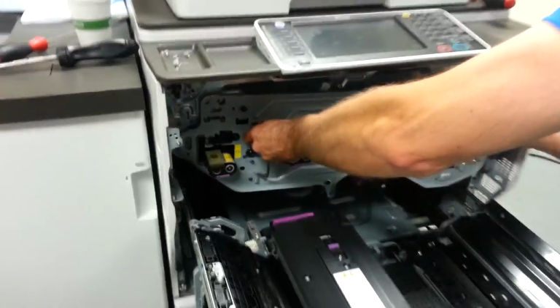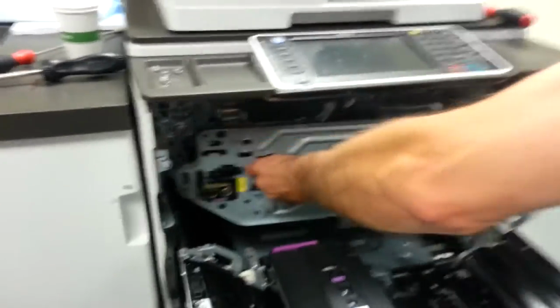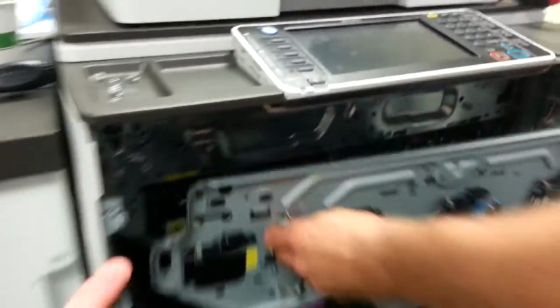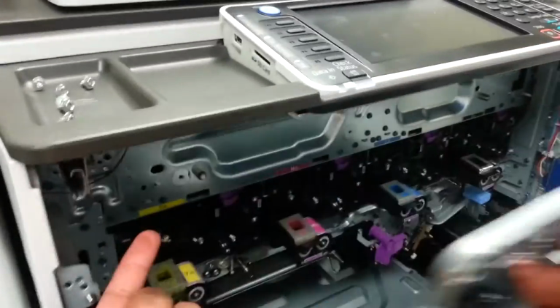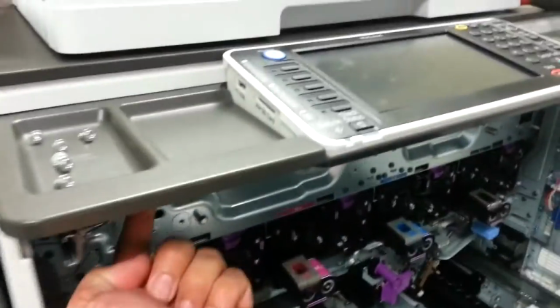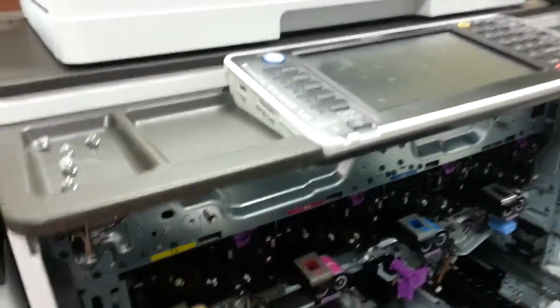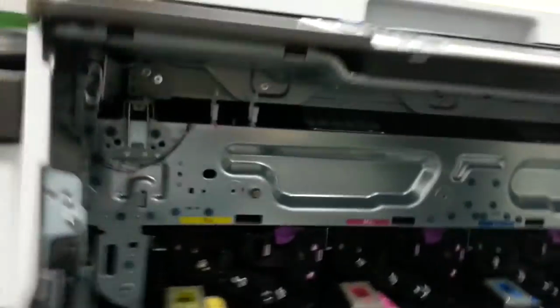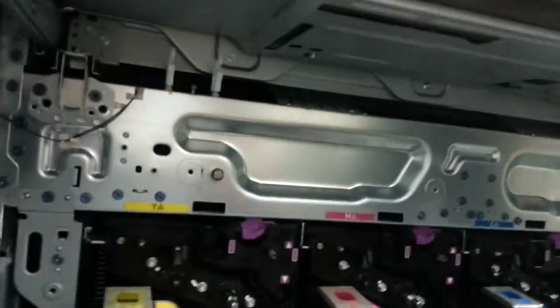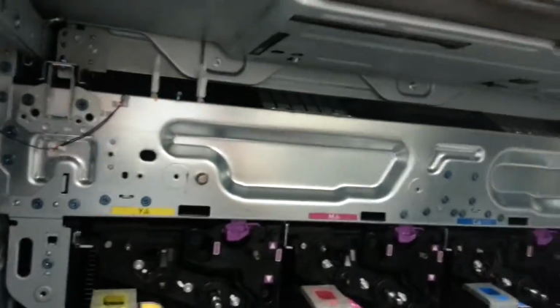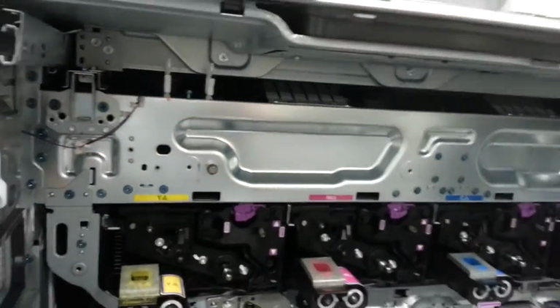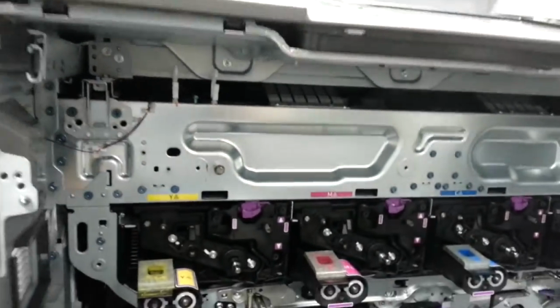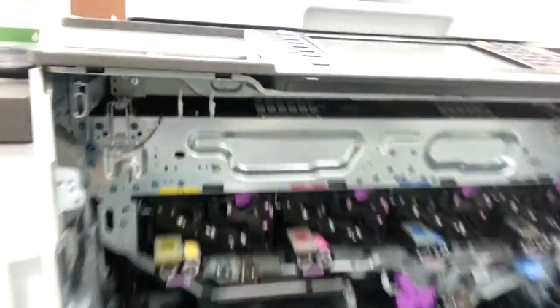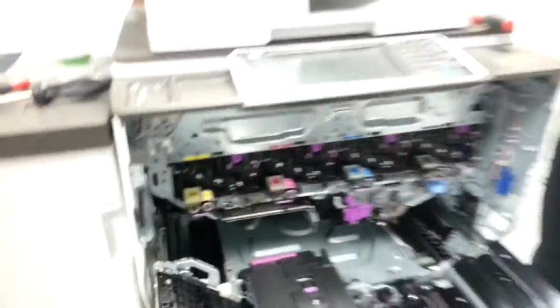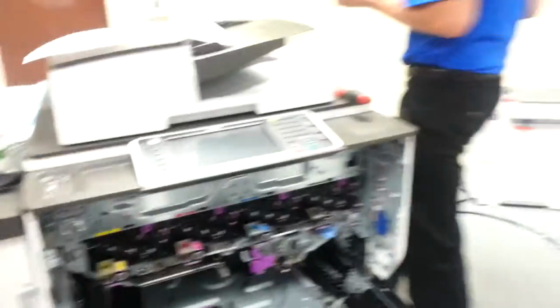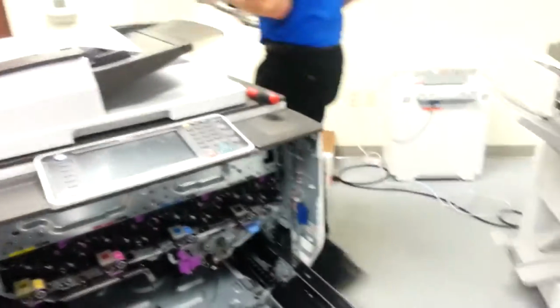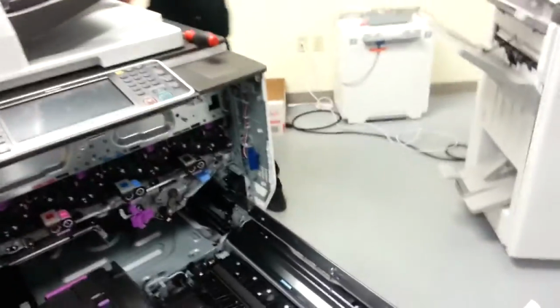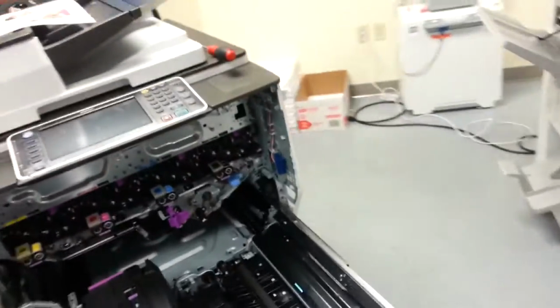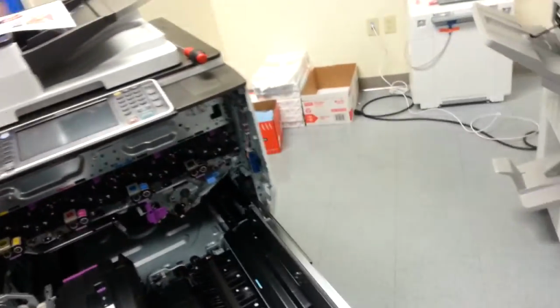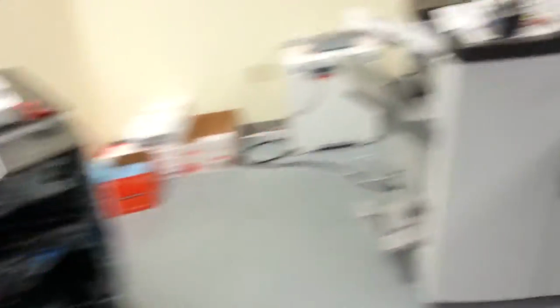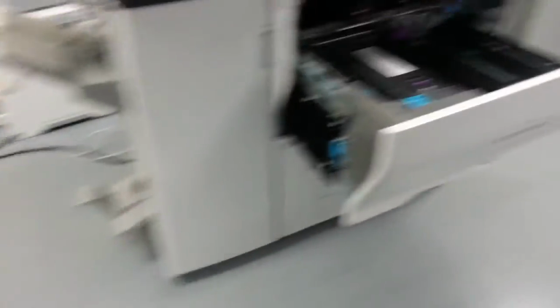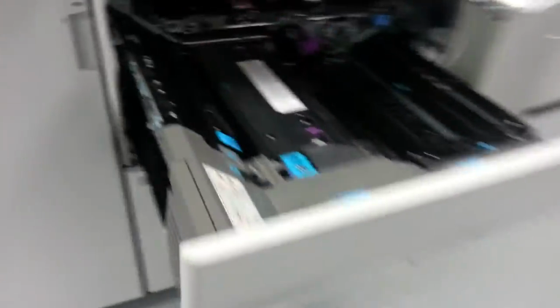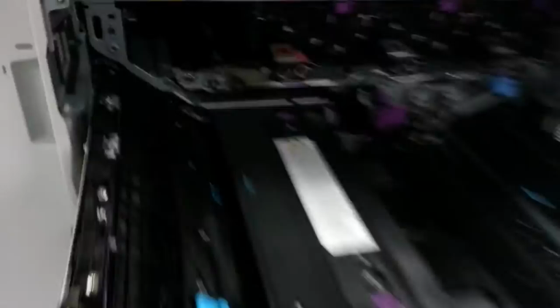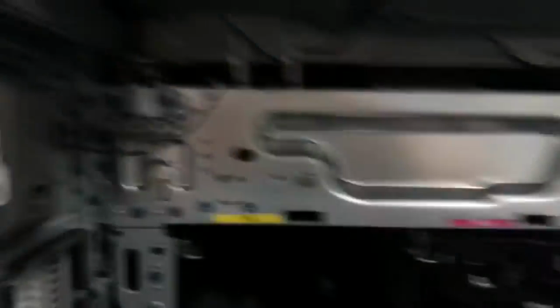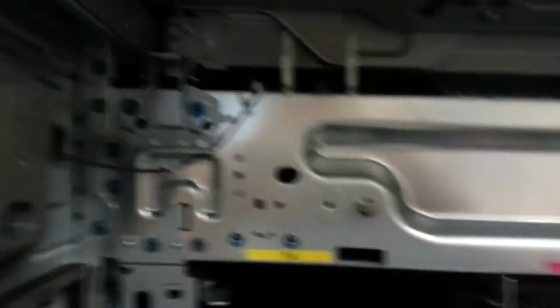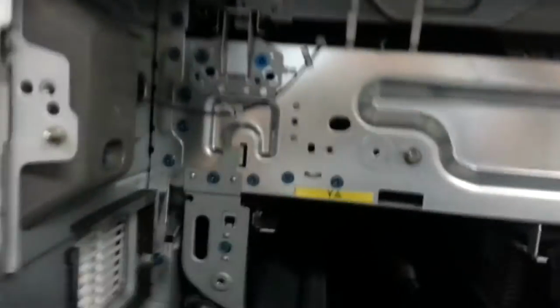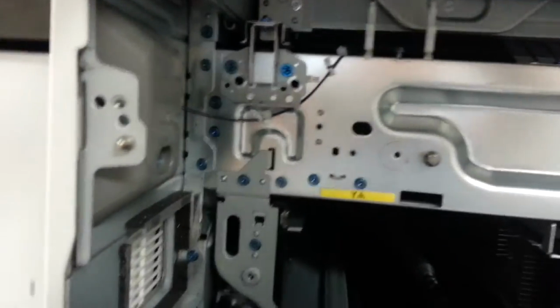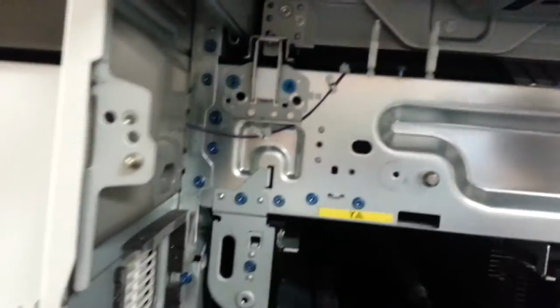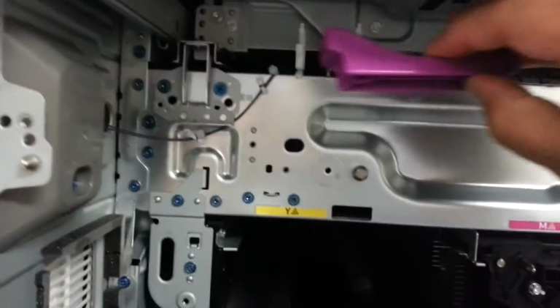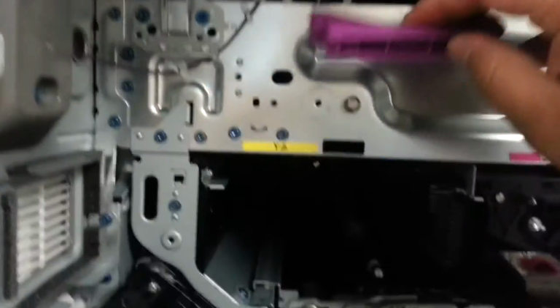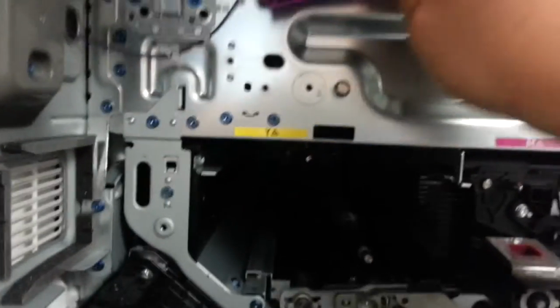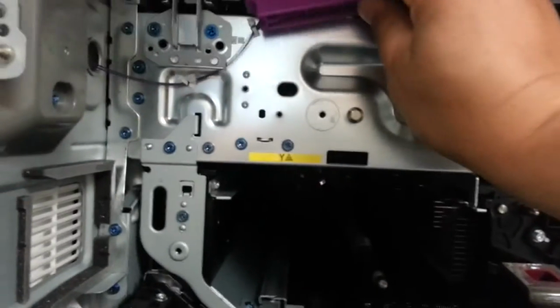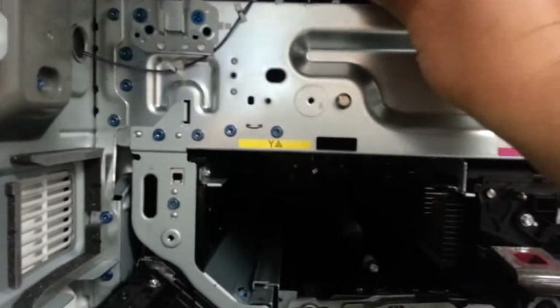That tool can be found right up here, right up underneath there. Go photograph it on the other machine — right up there. But you have to remove the toner hopper to get access to that tool.